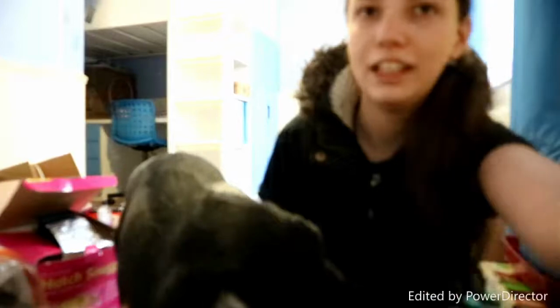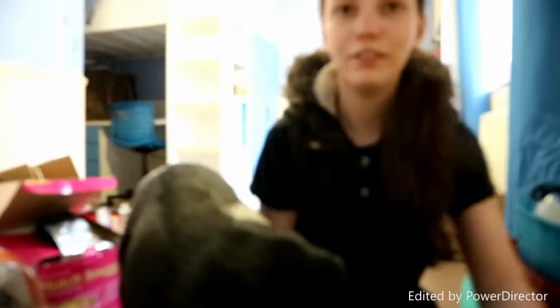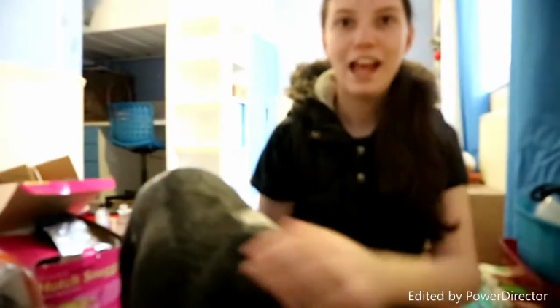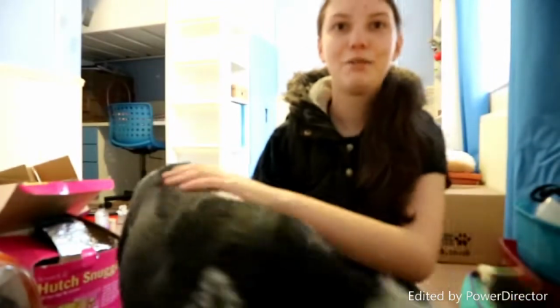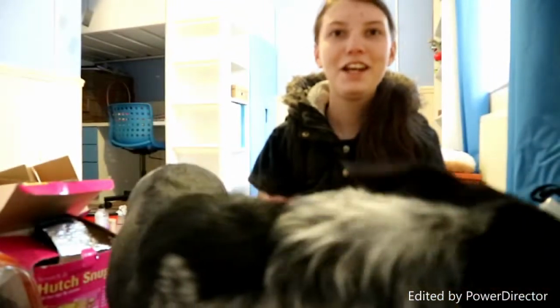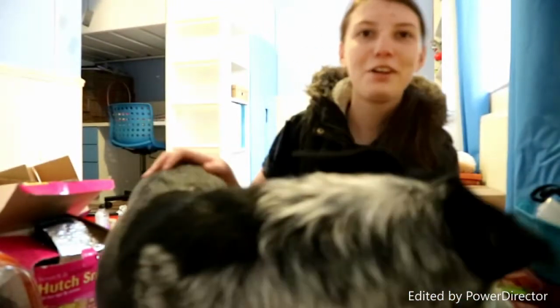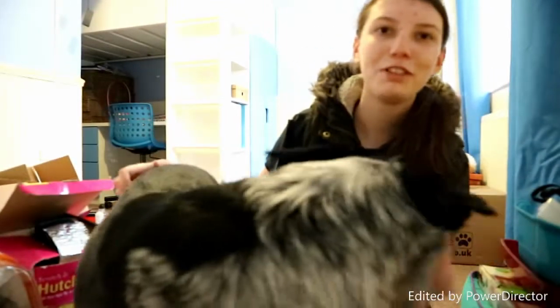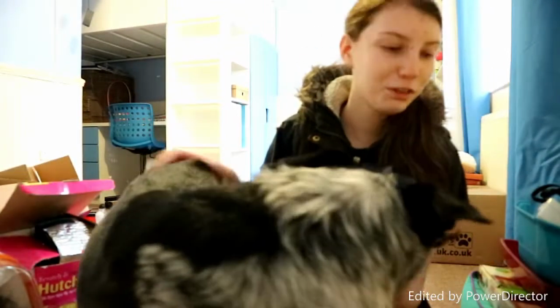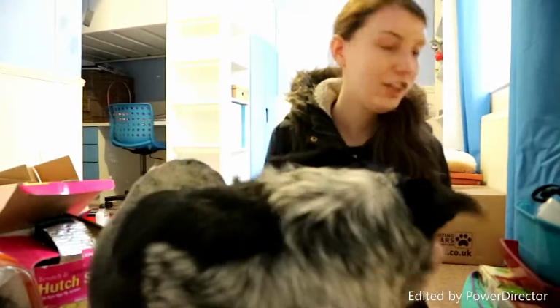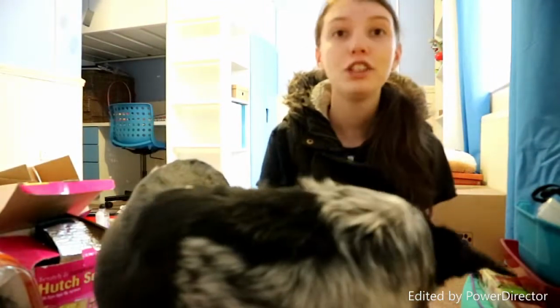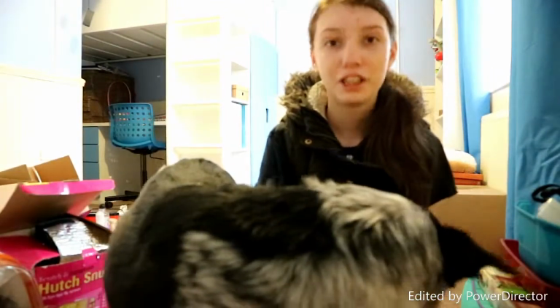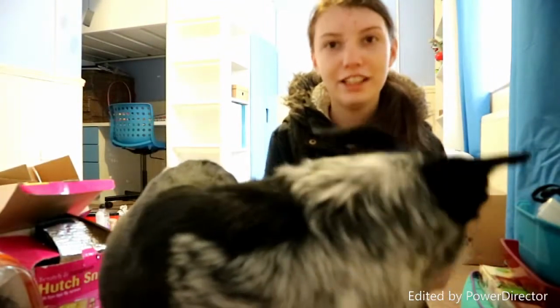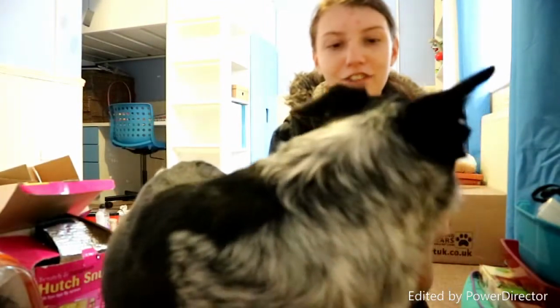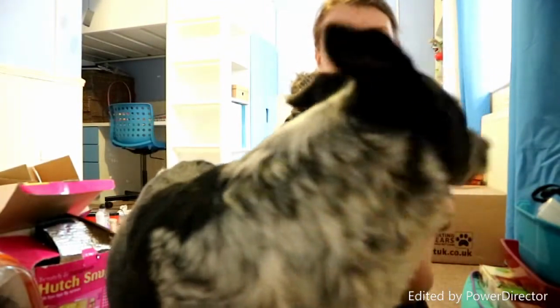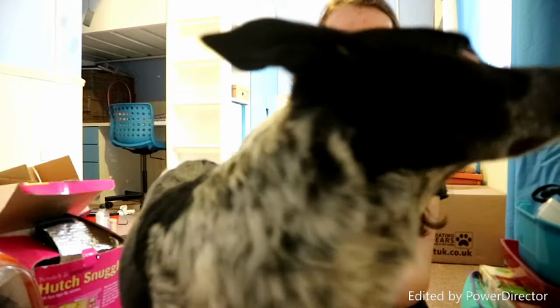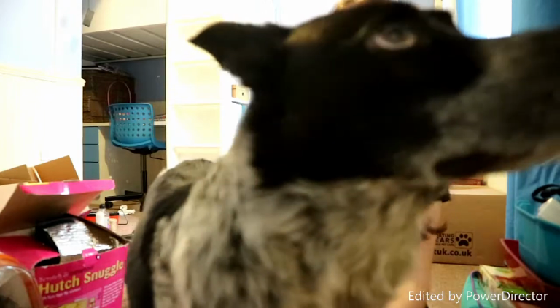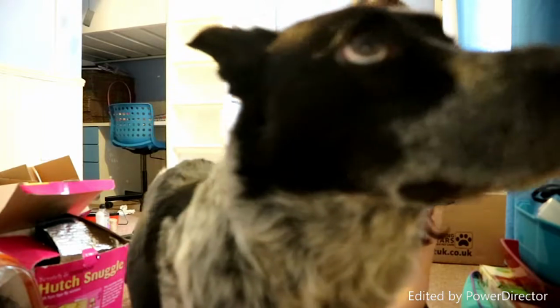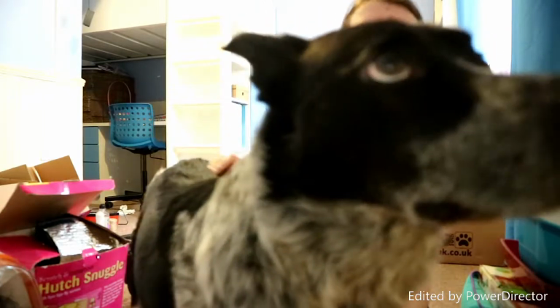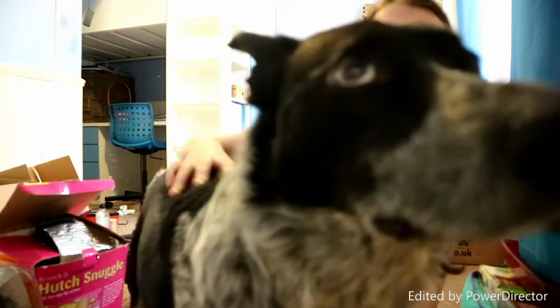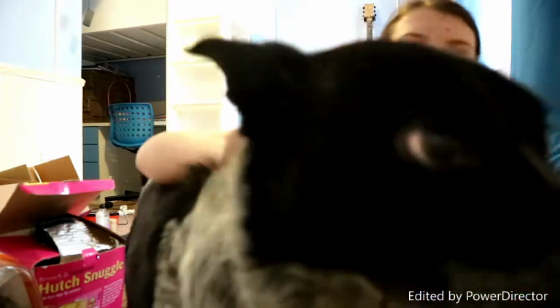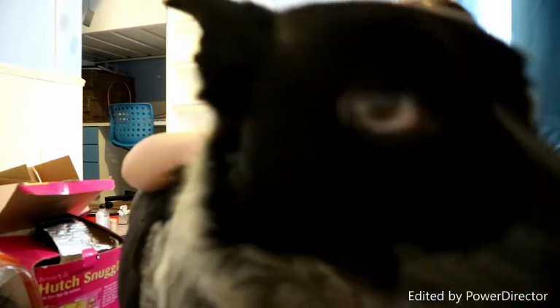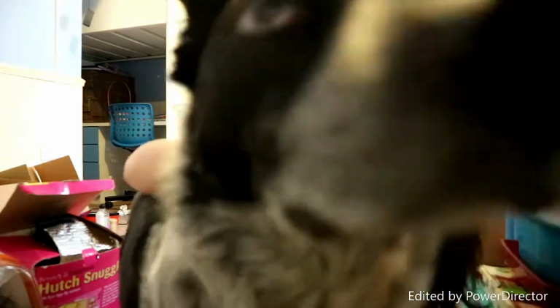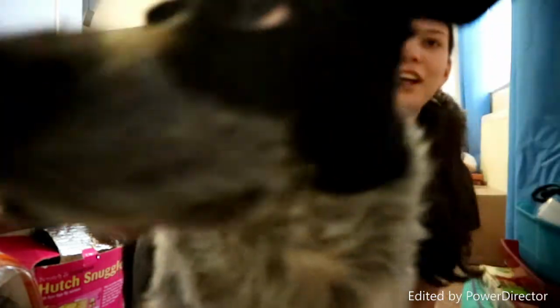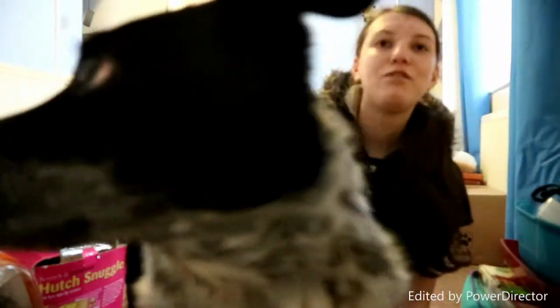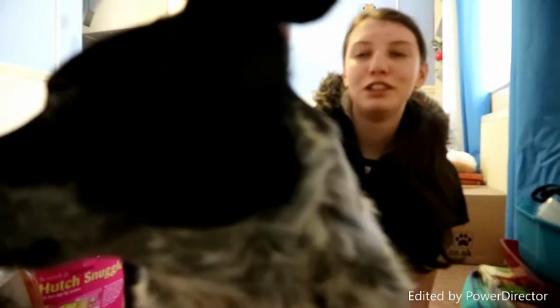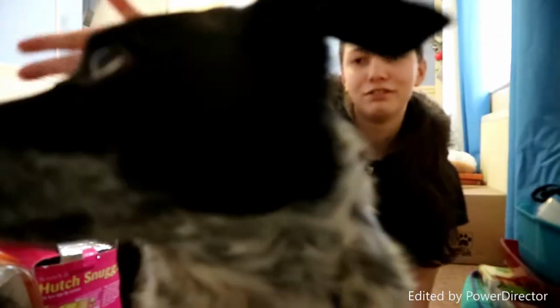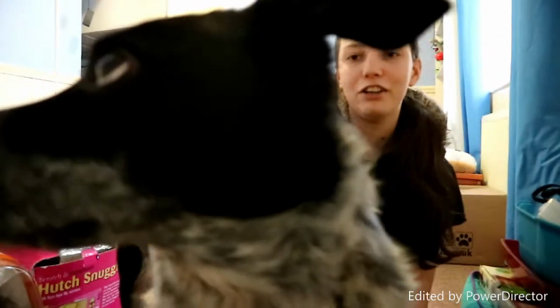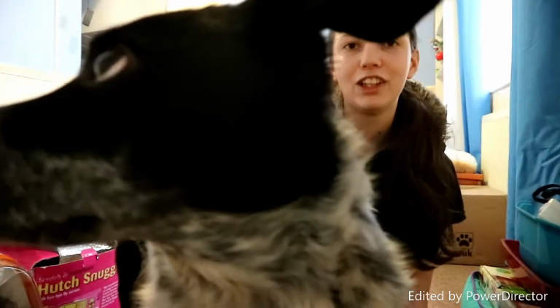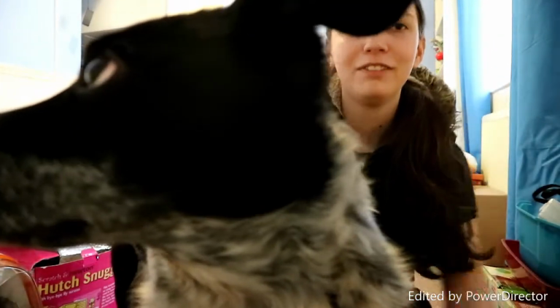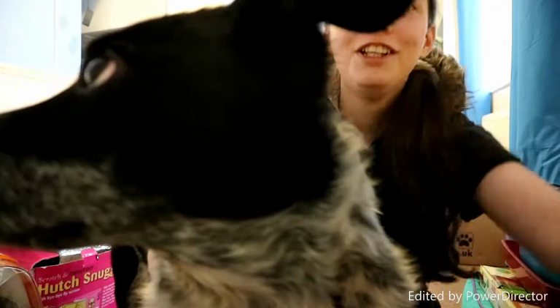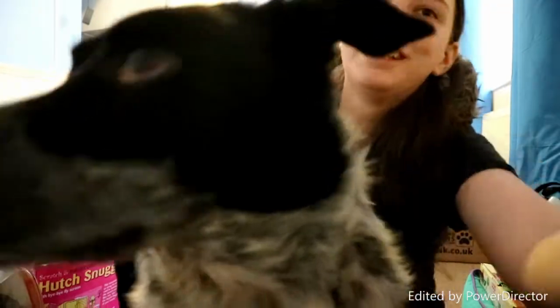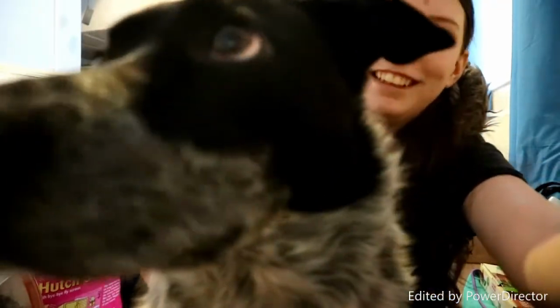Hey, it's Rhino. Hello everybody, welcome back to another one of our videos. So in today's video, I'm going to be showing you all my guinea pig supplies featuring Rhino. So let's get started.